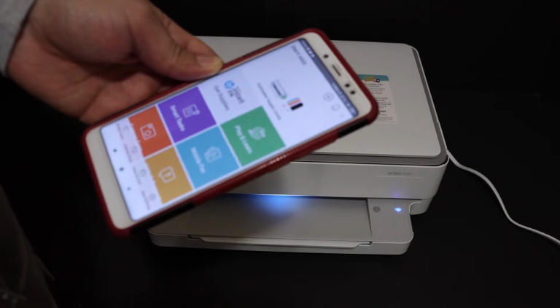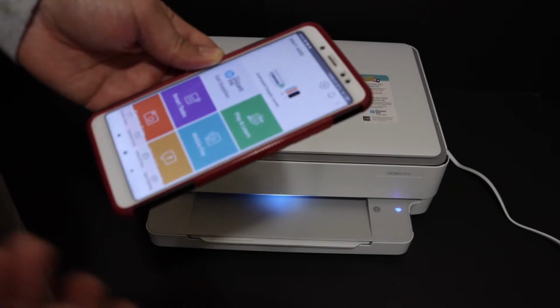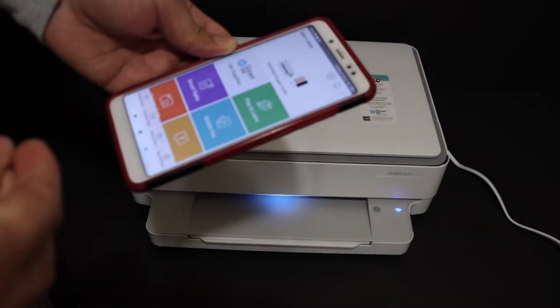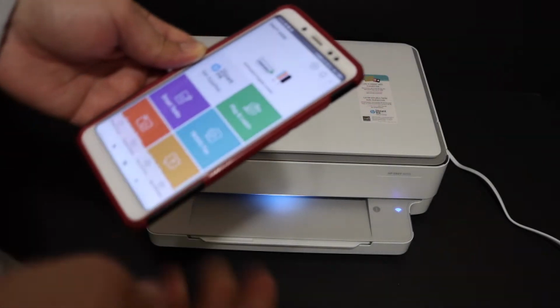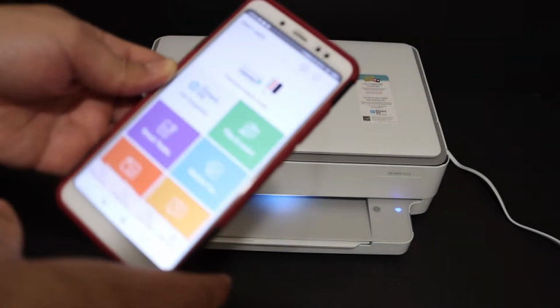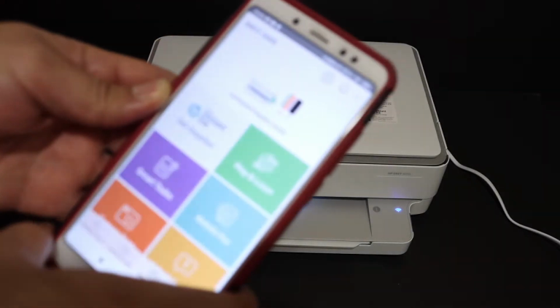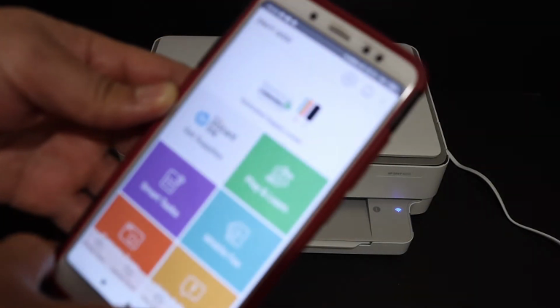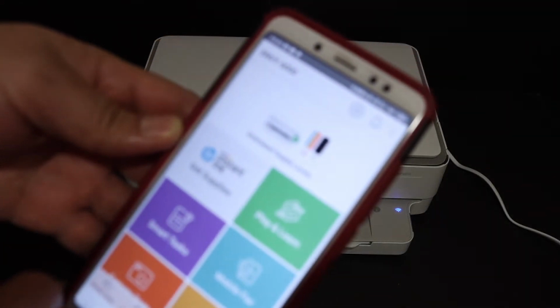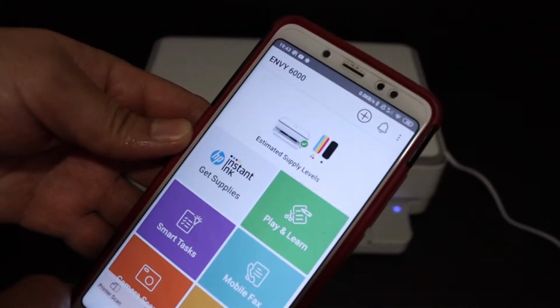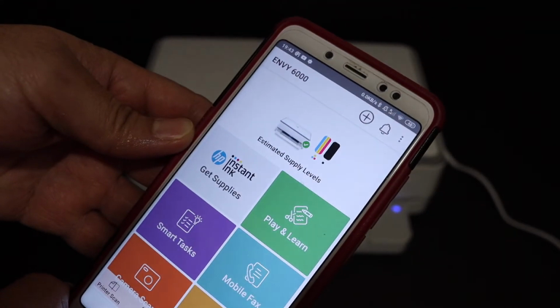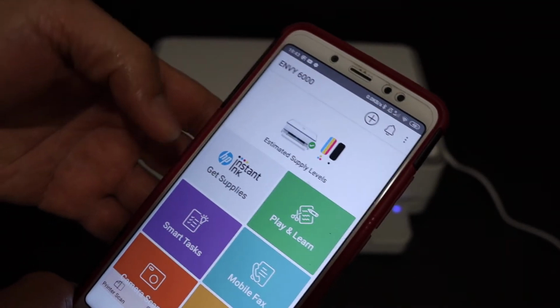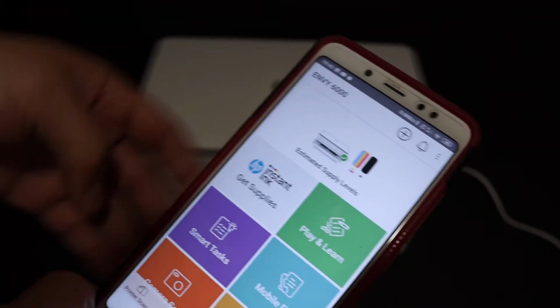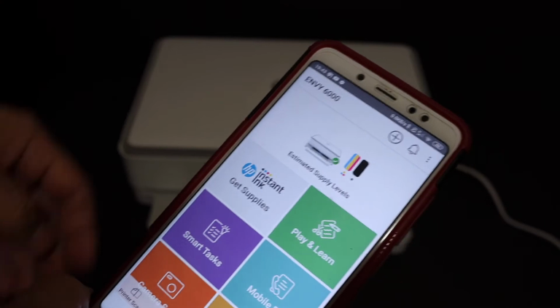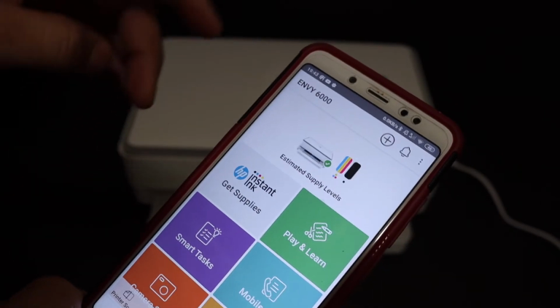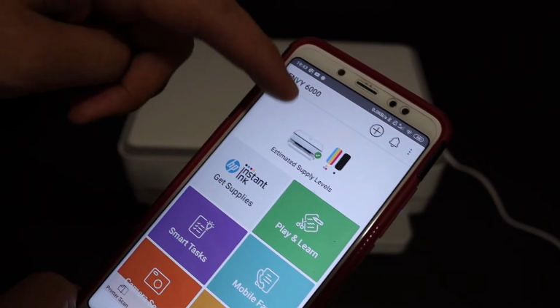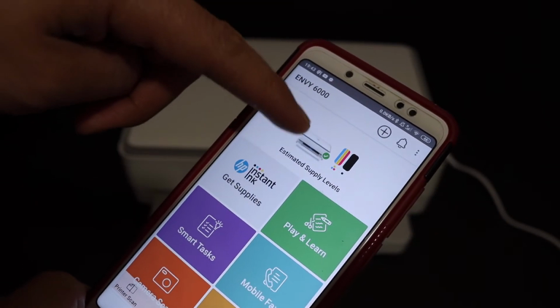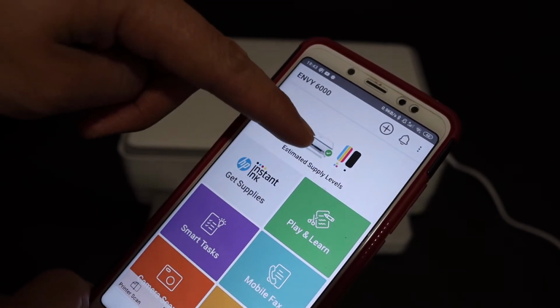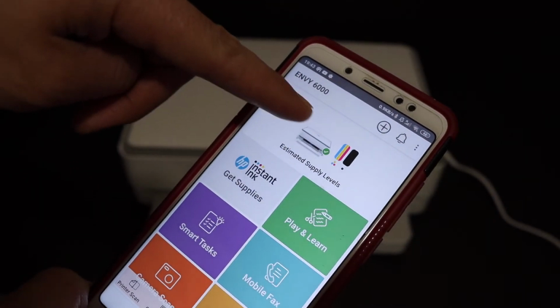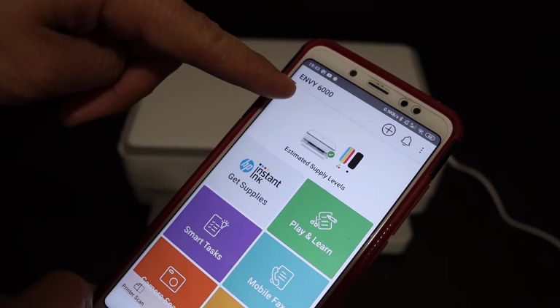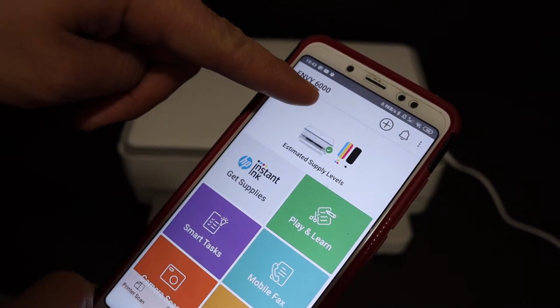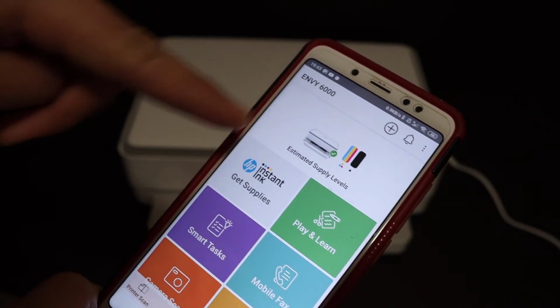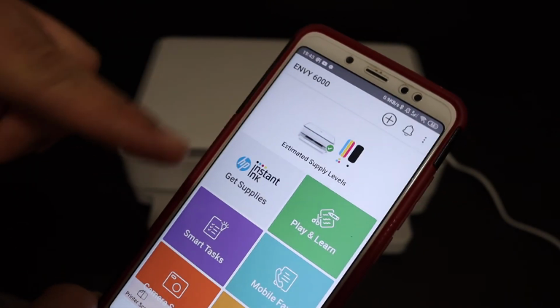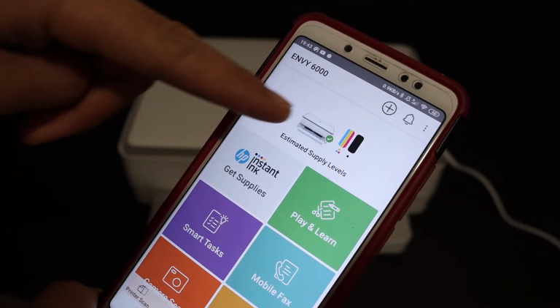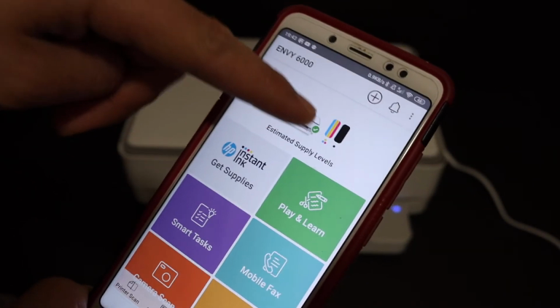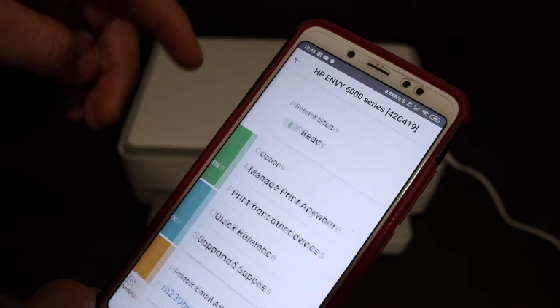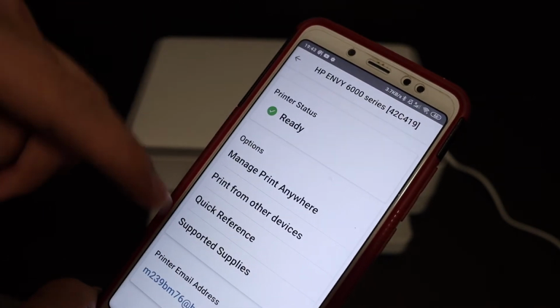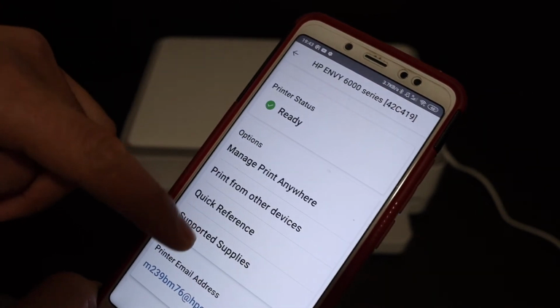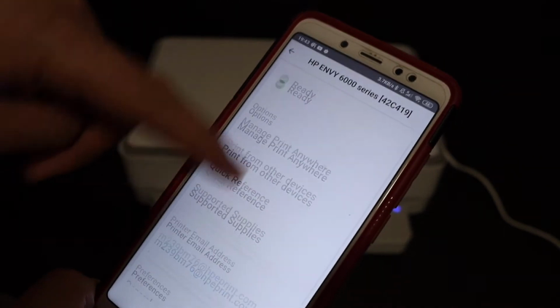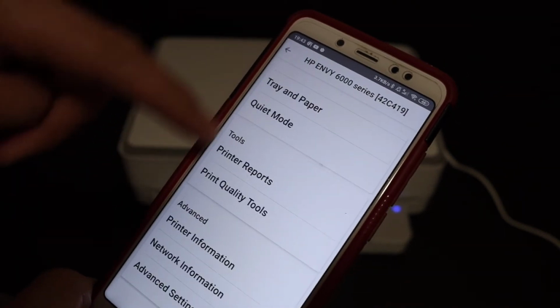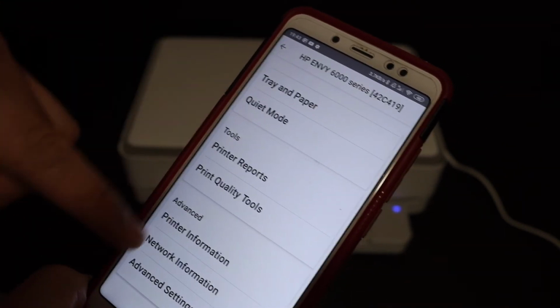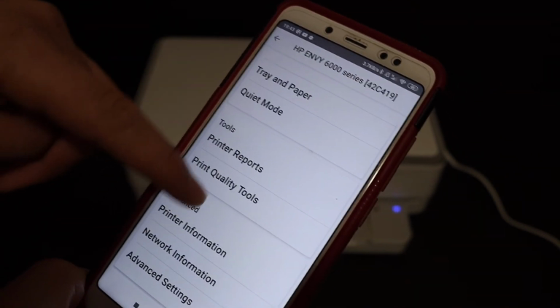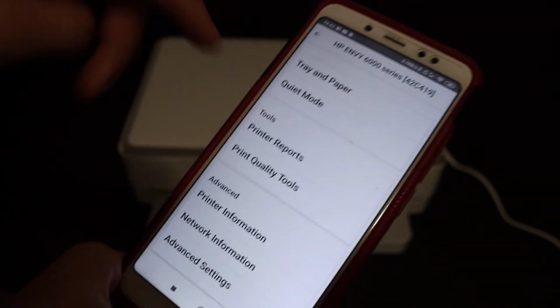Open the HP Smart app on your device. Once you're in the HP Smart app, you can see the printer listed here — the WY 6000 series. Click on that.